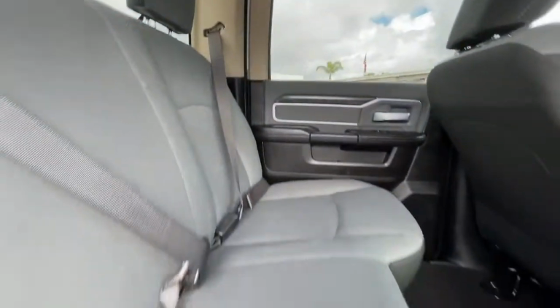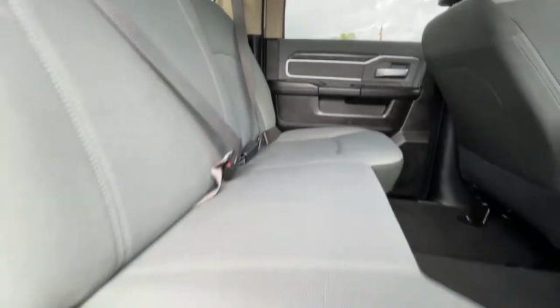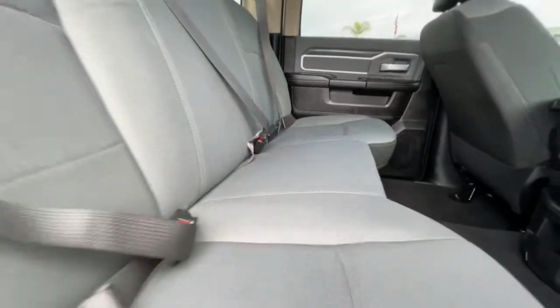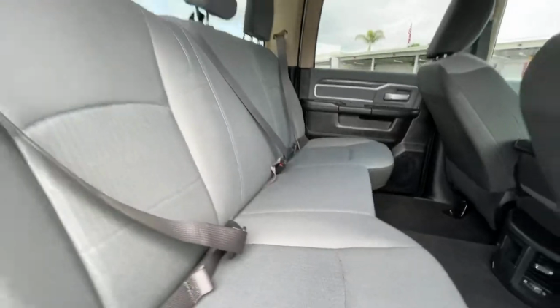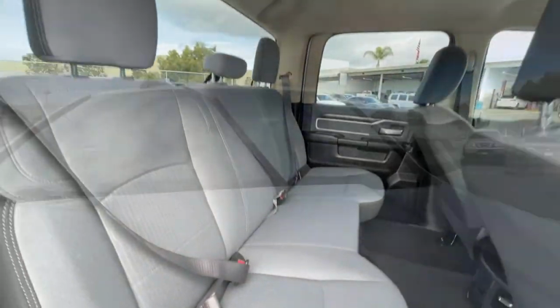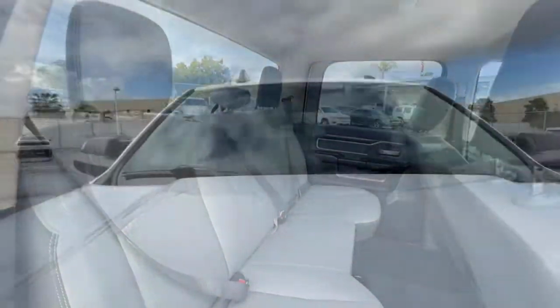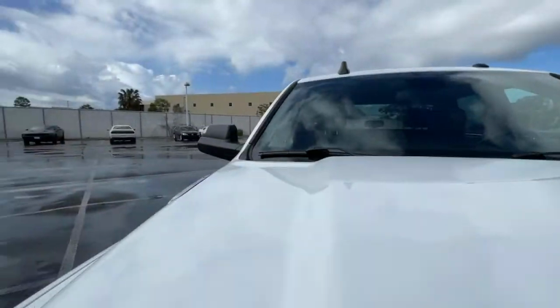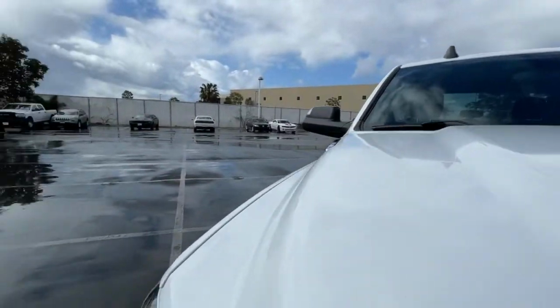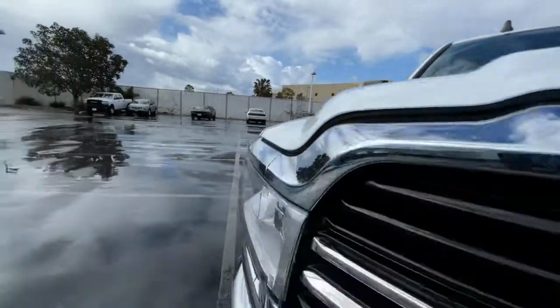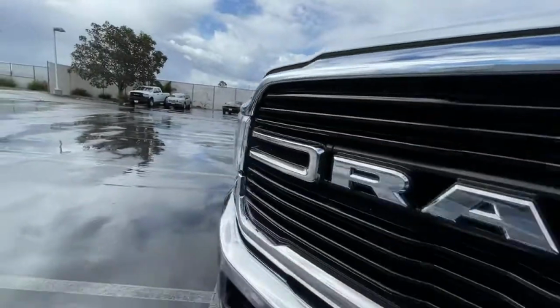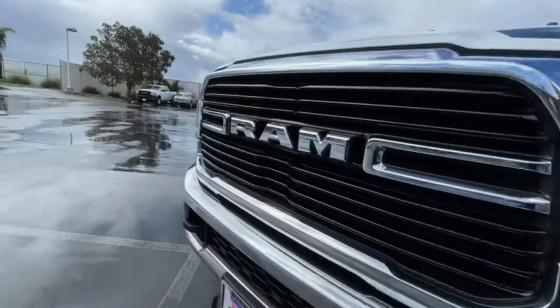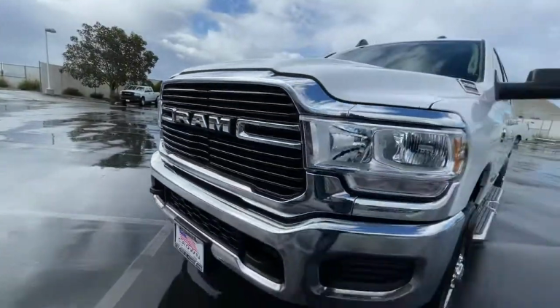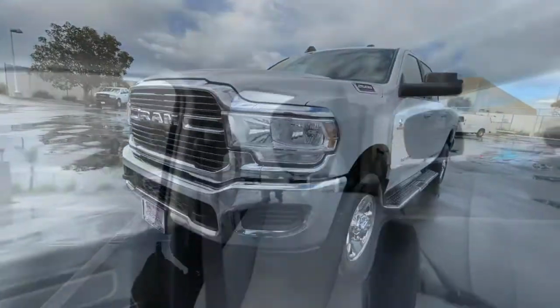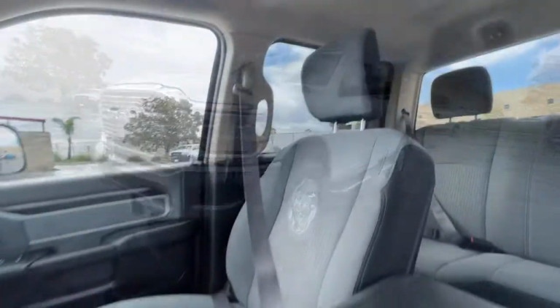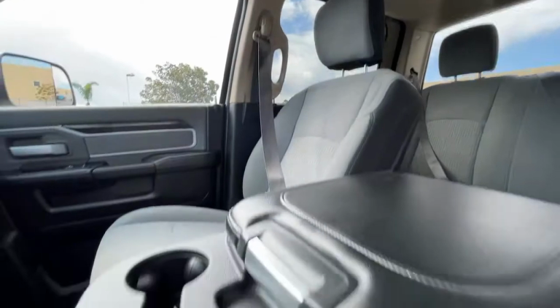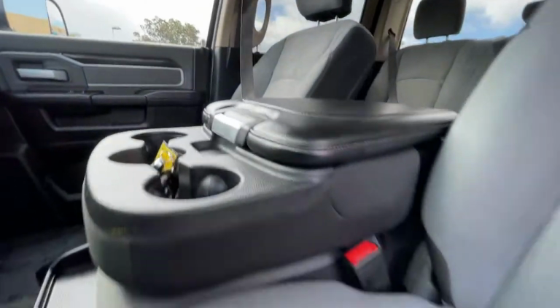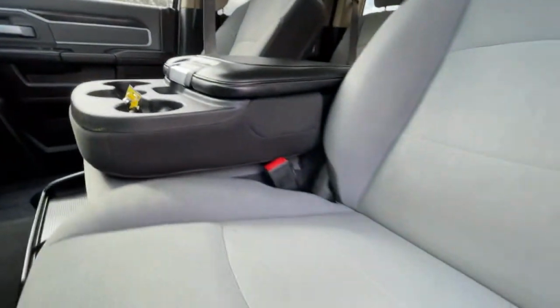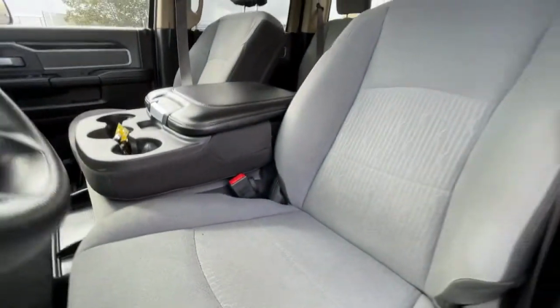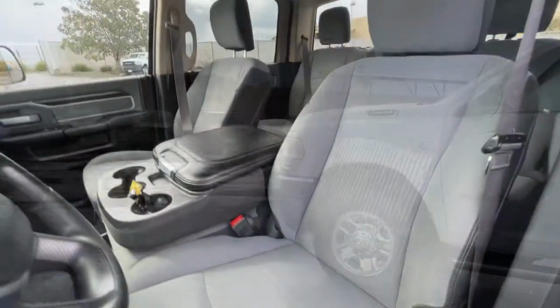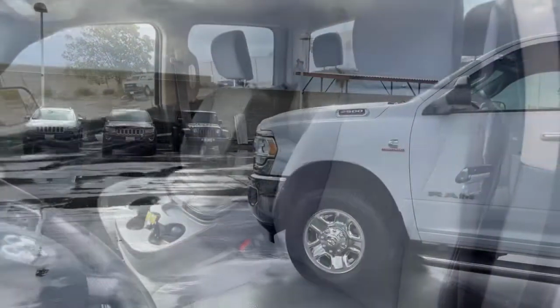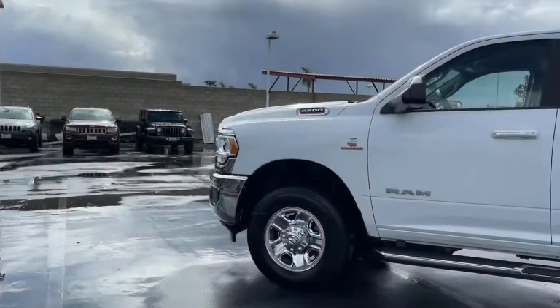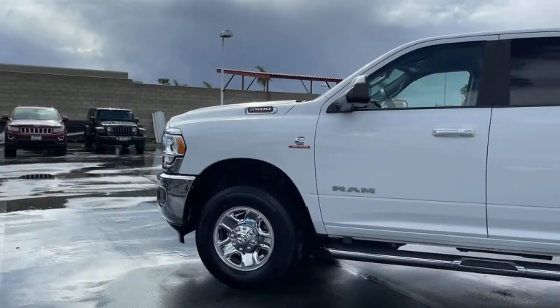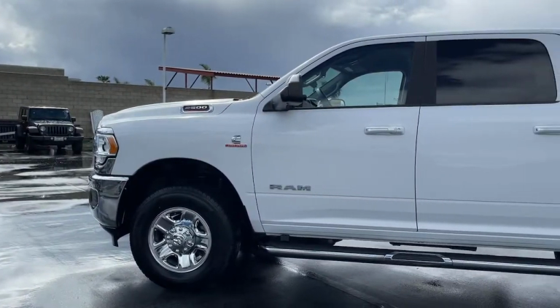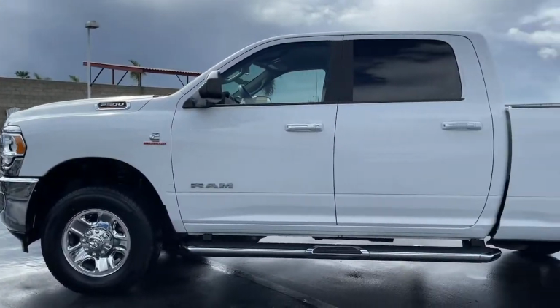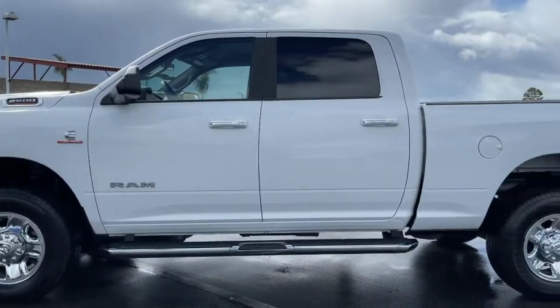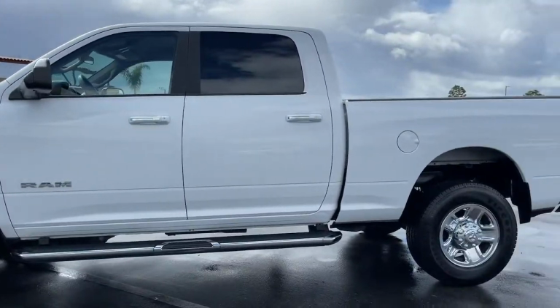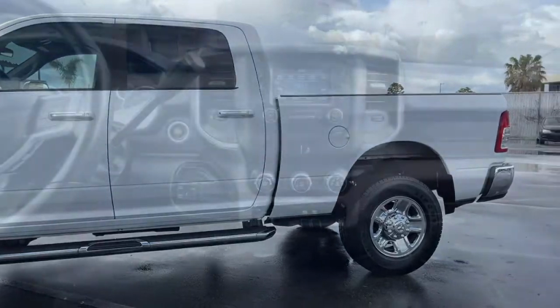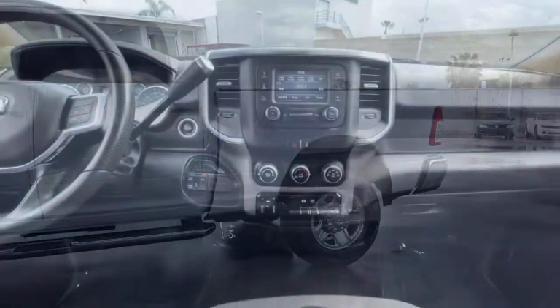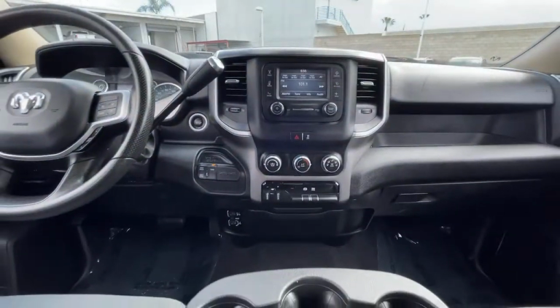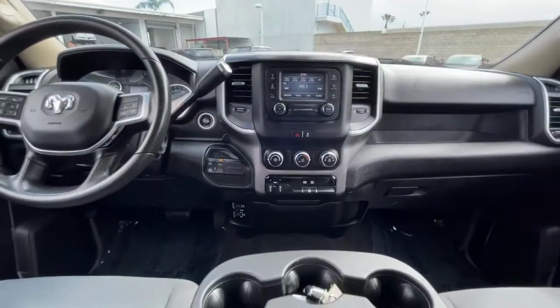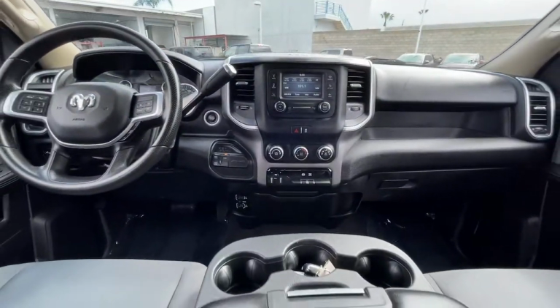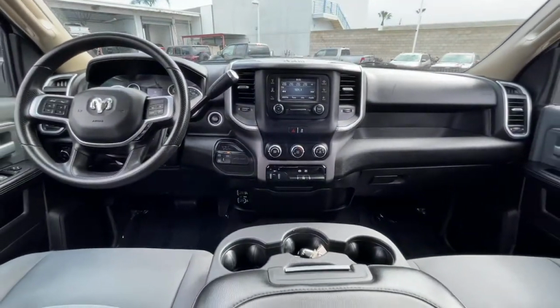The following are some of this vehicle's highlighted options: keyless entry, four-wheel drive, chrome wheels, keyless start, heated mirrors, backup camera, Bluetooth connection, stability control, tow hitch, traction control.